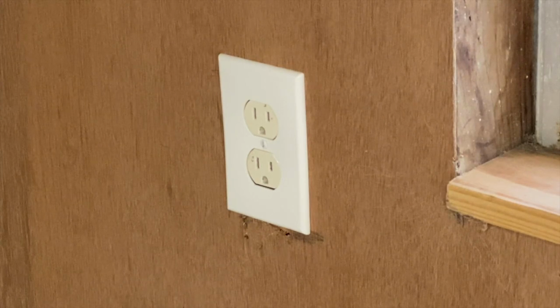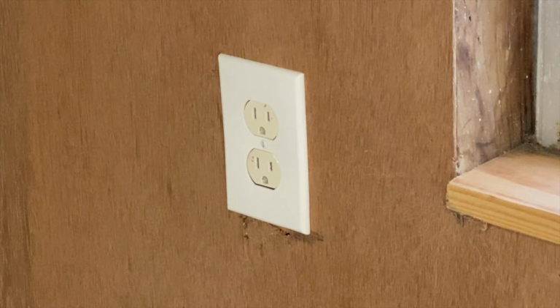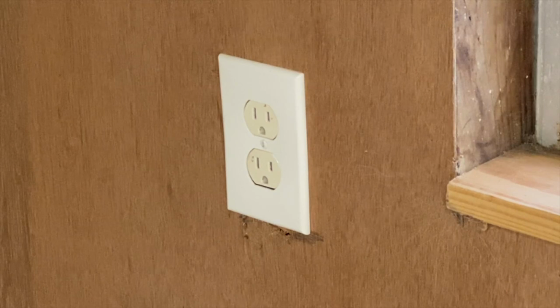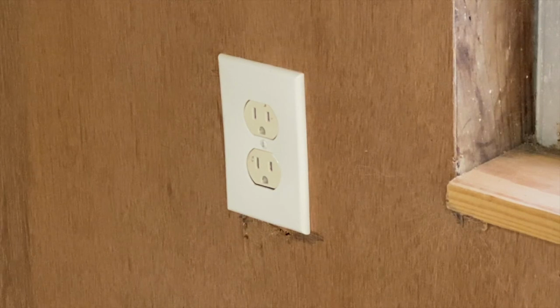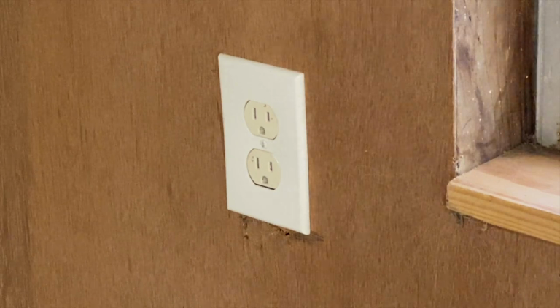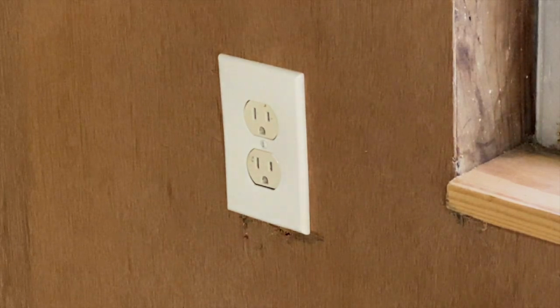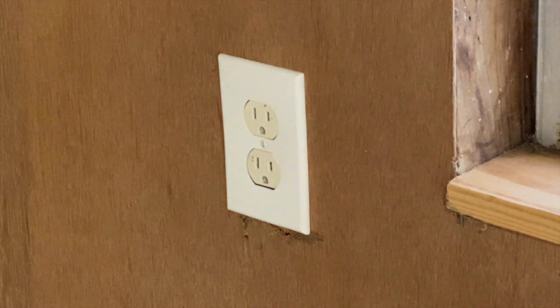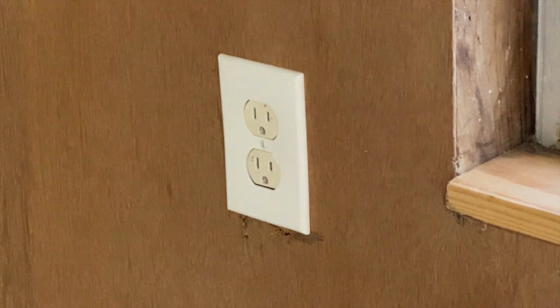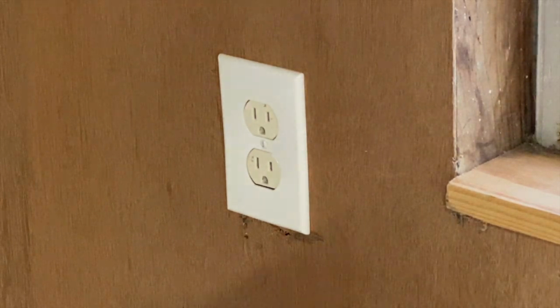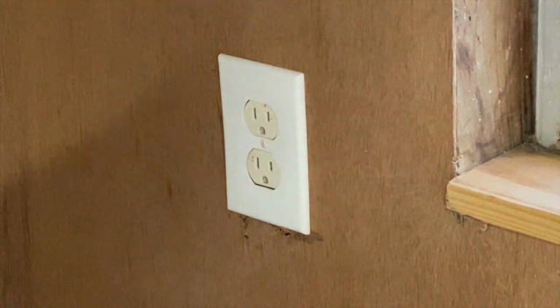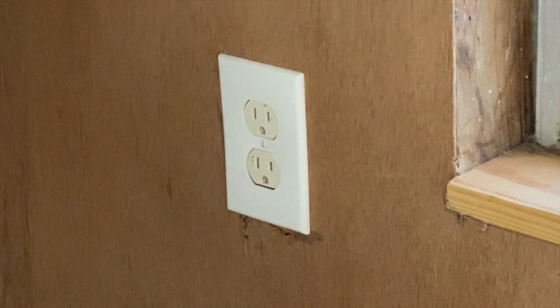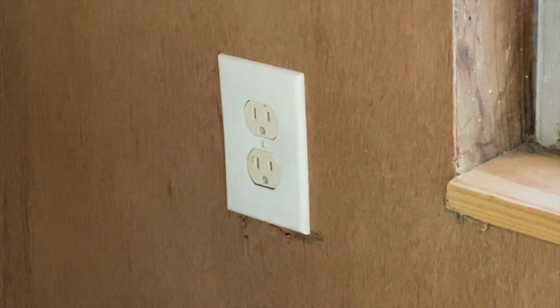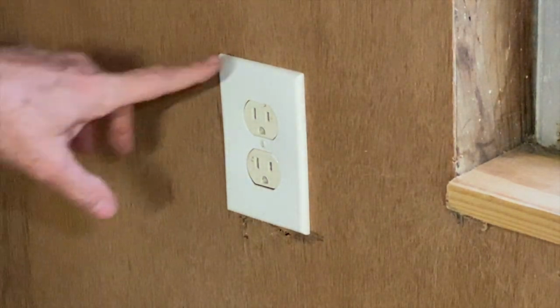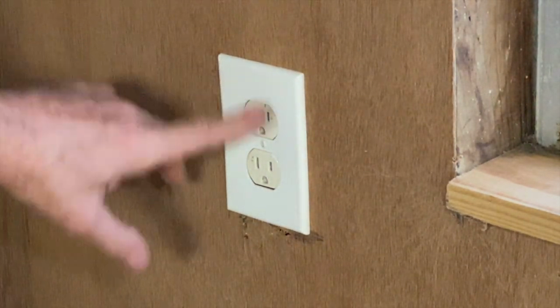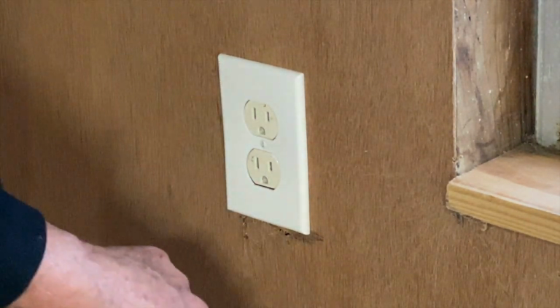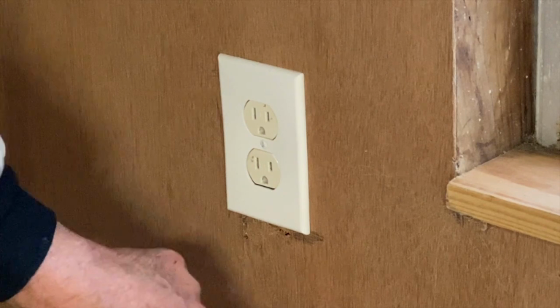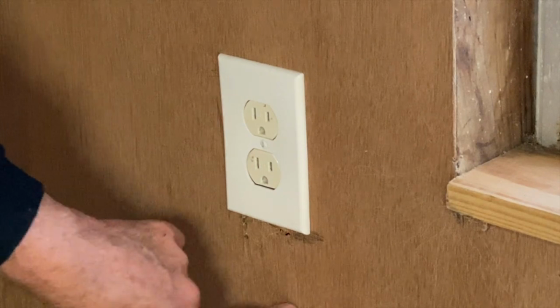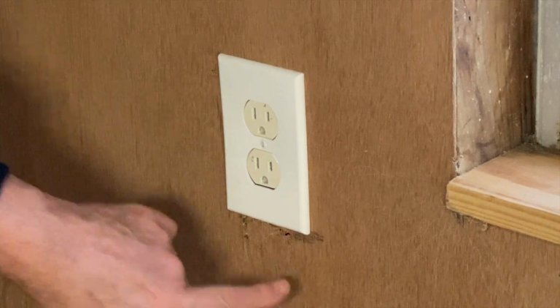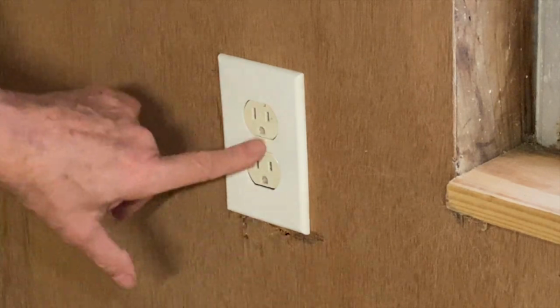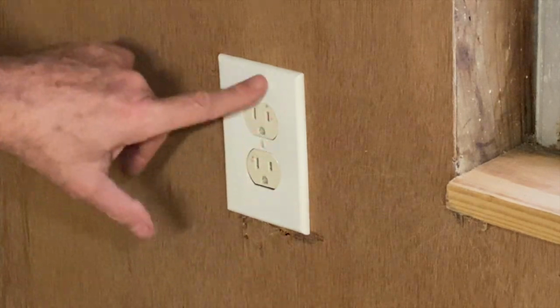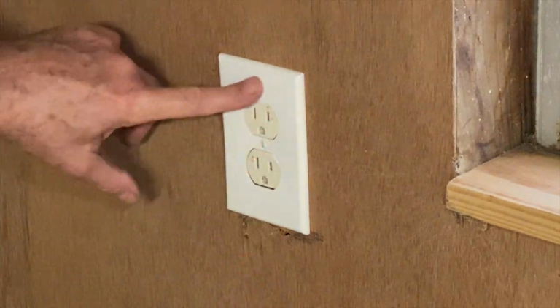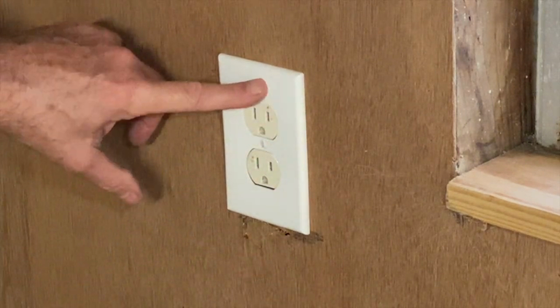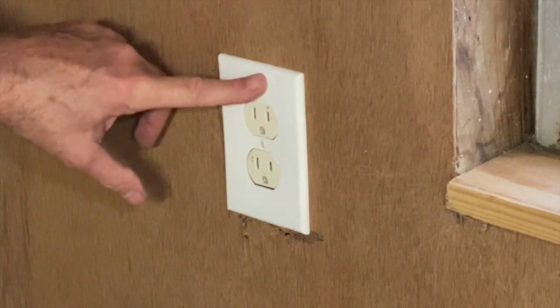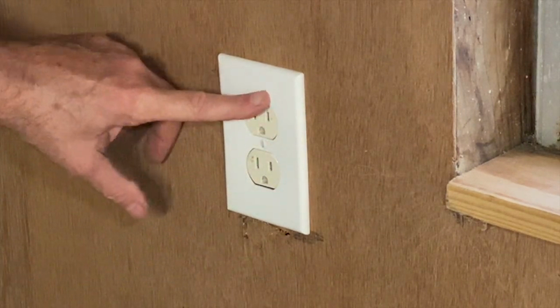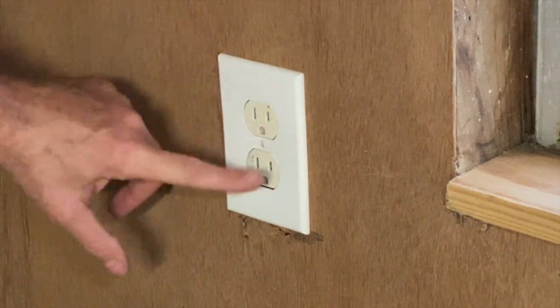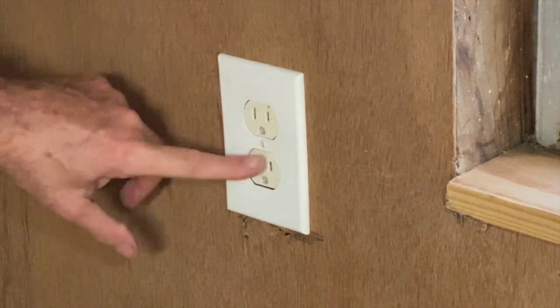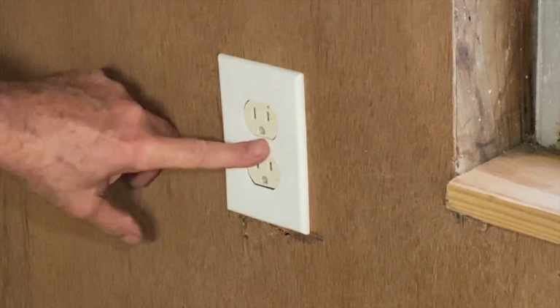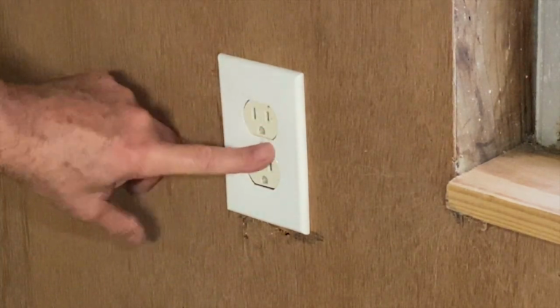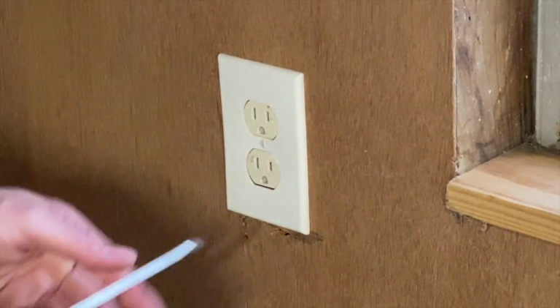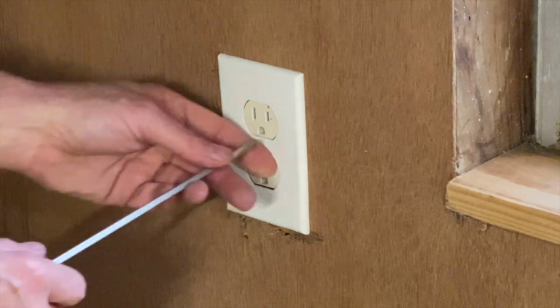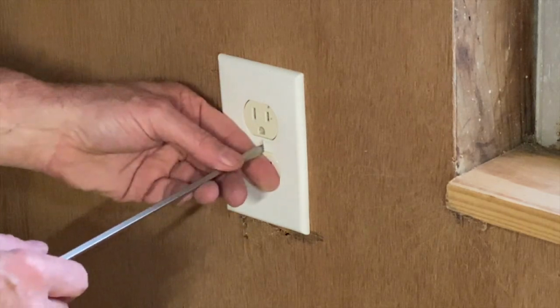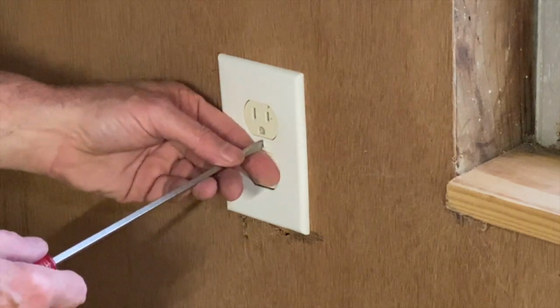We have a quick project — we're gonna swing an outlet on the outside of this wall and extend it off of this outlet. Let's take a look at what we have.